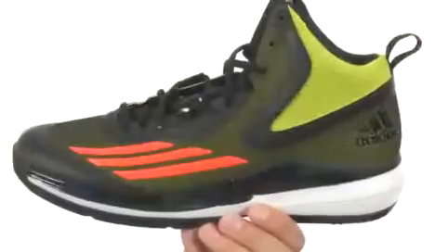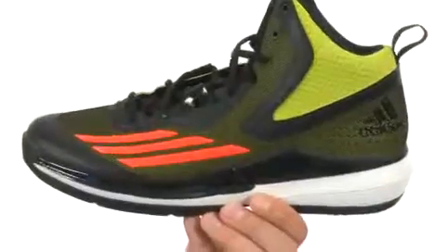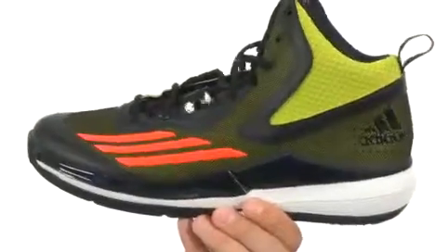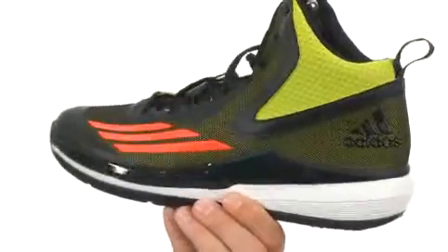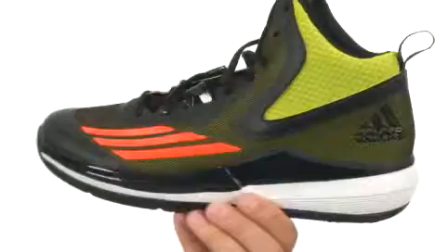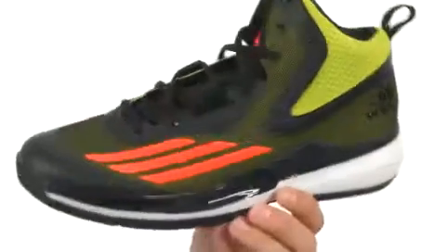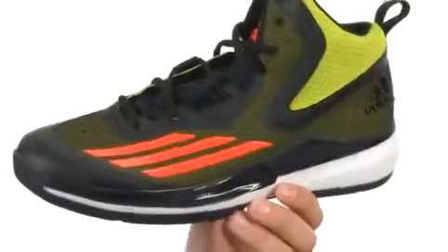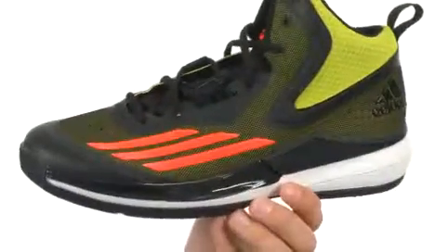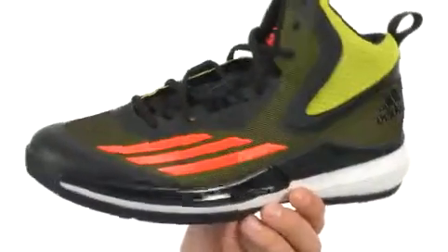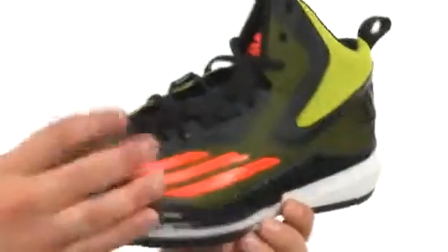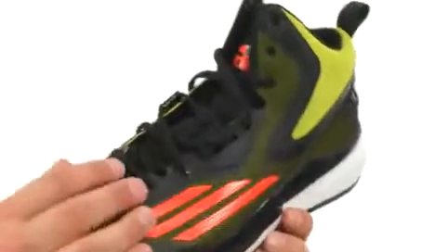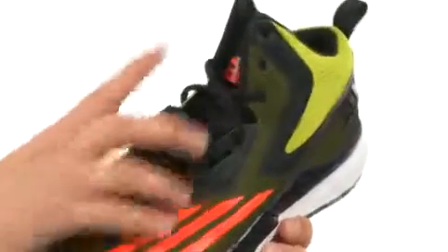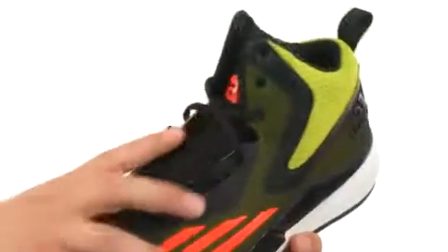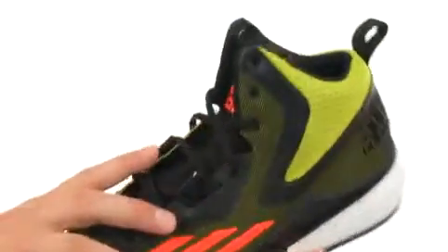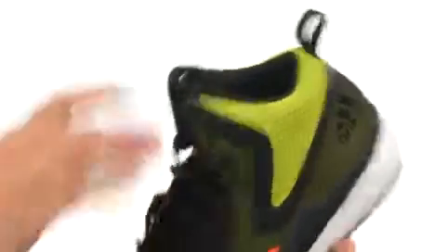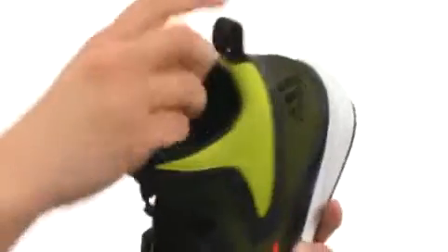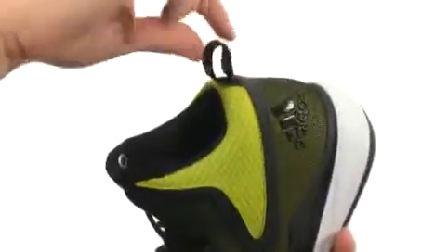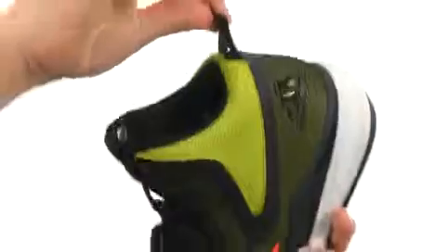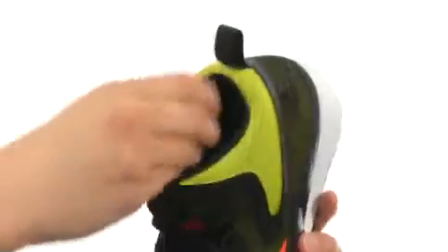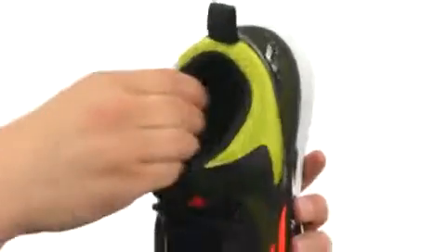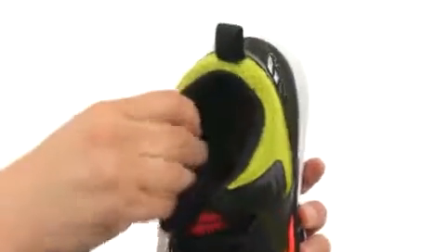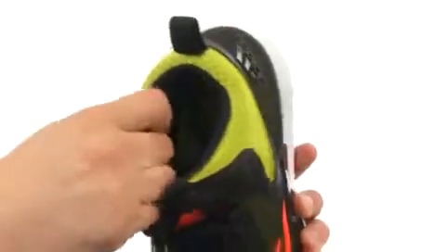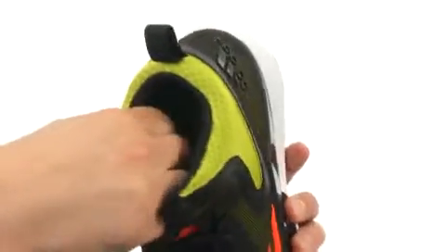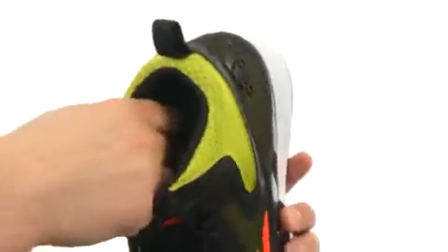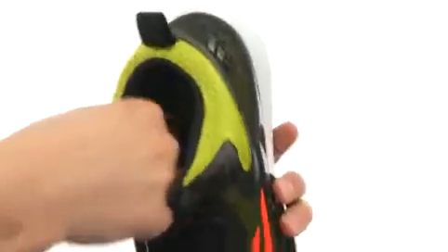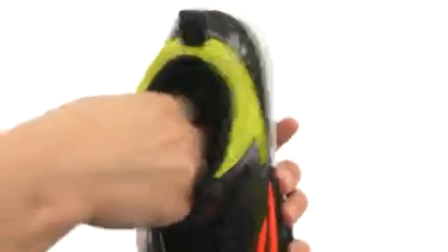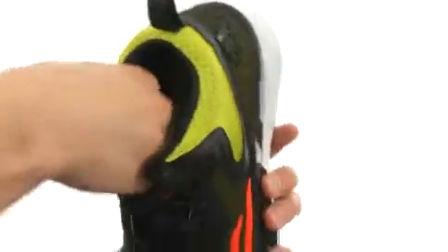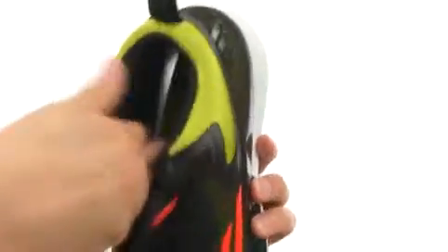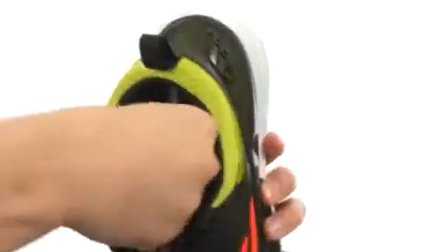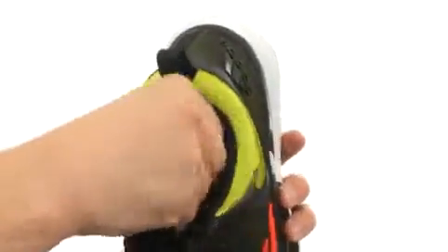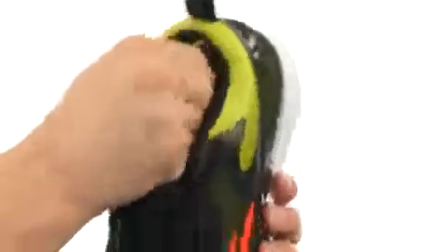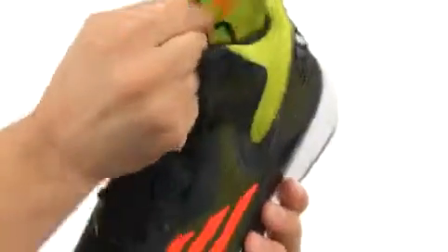These great looking basketball sneakers are made out of a textile and synthetic material for the upper. Got a full lace-up system here, a handy pull tab in the back, and a super soft and breathable lining on the inside with lots of comfort down there in that footbed.